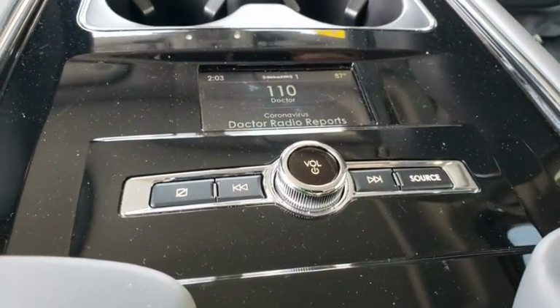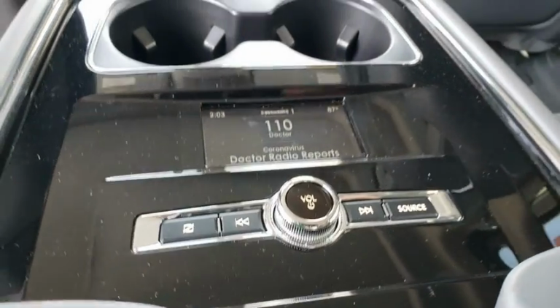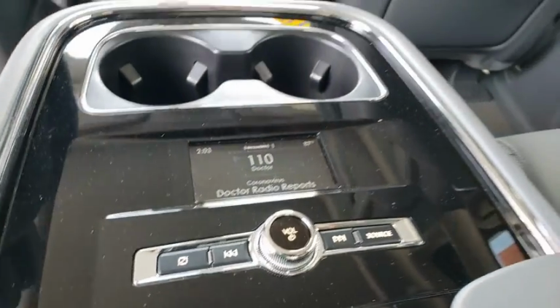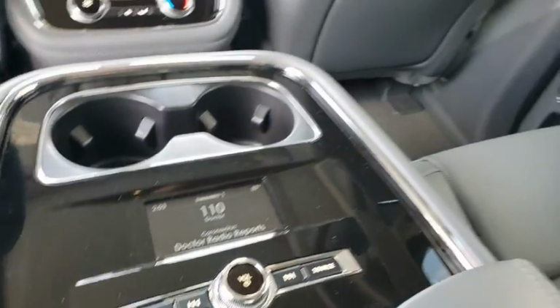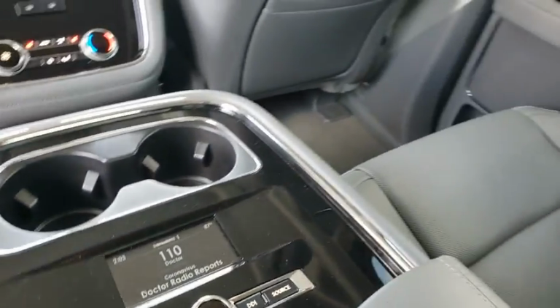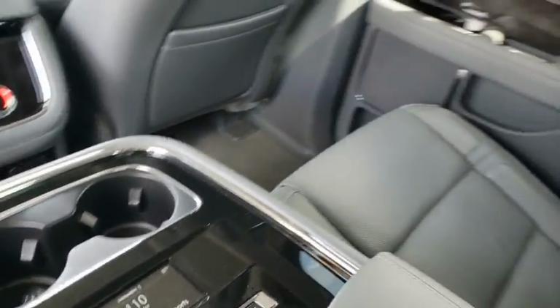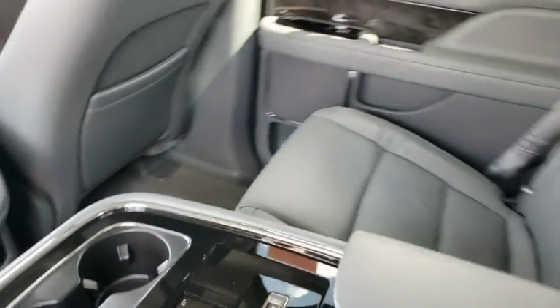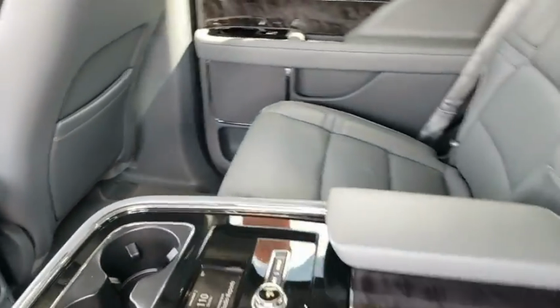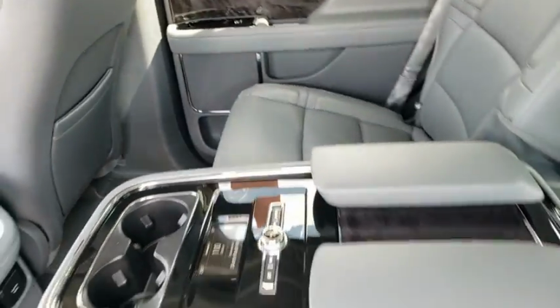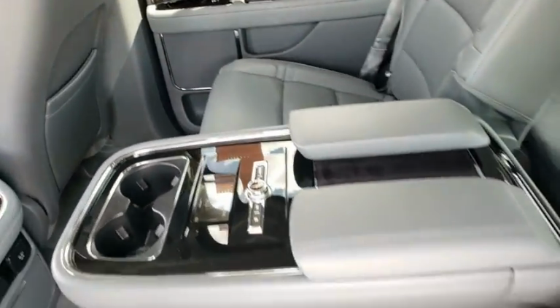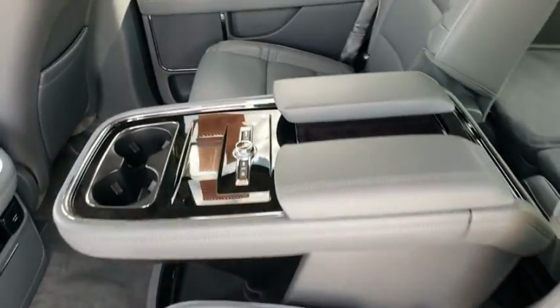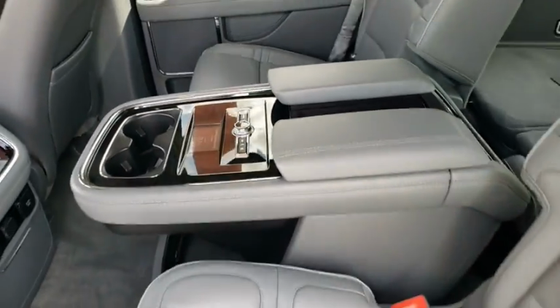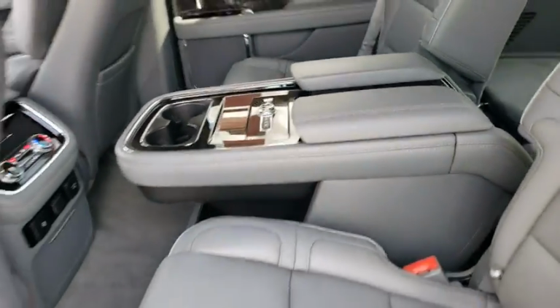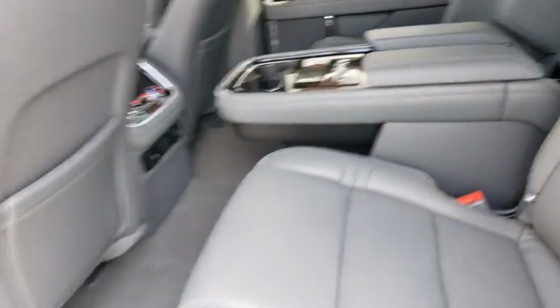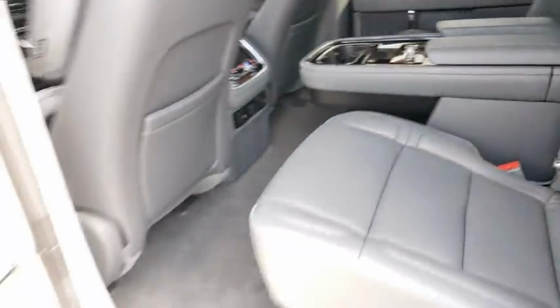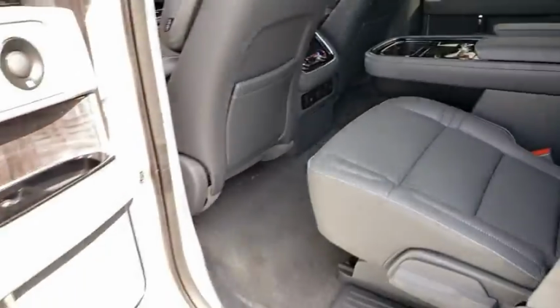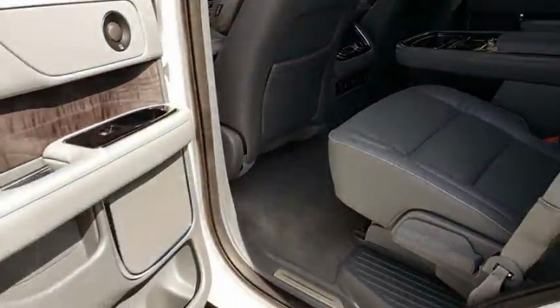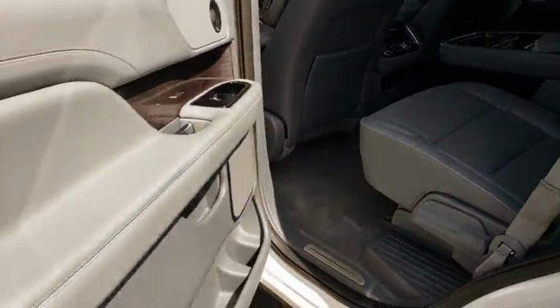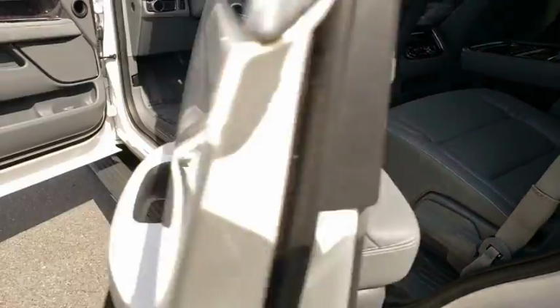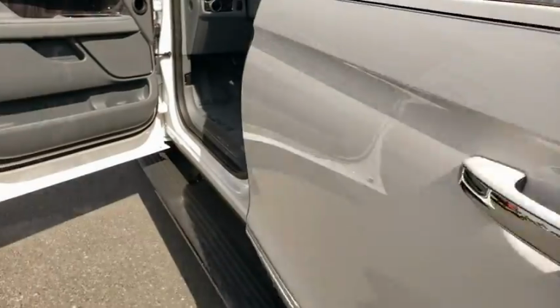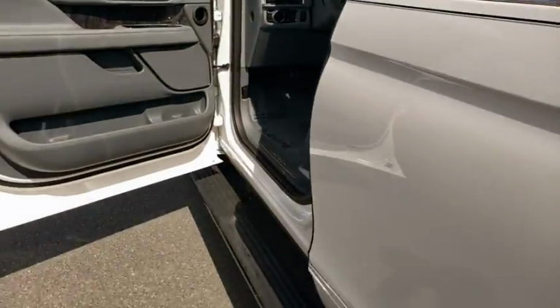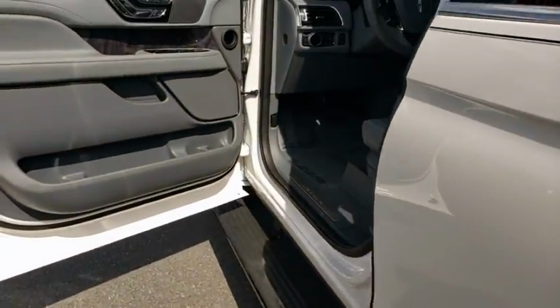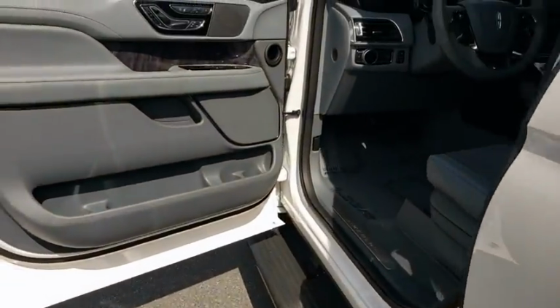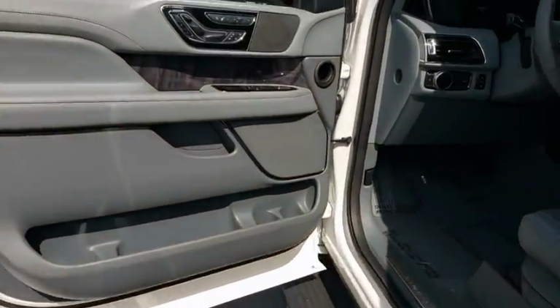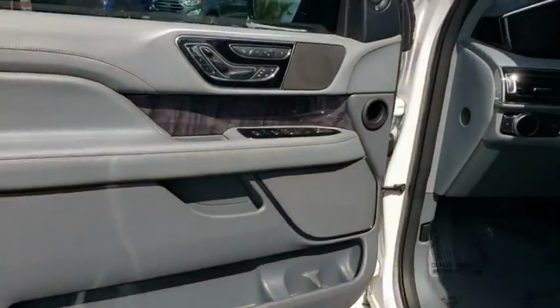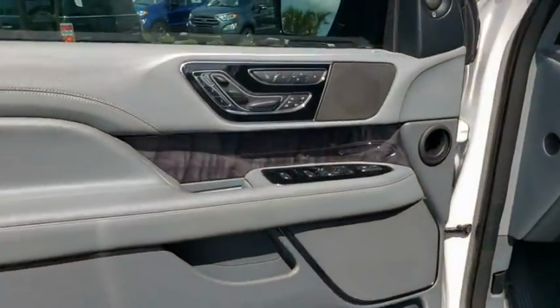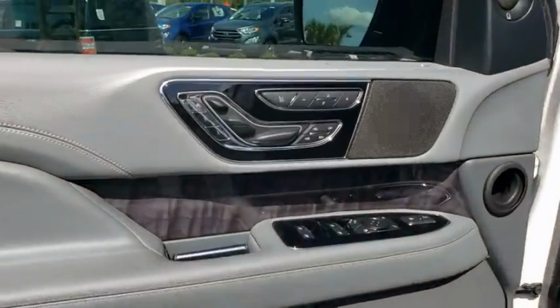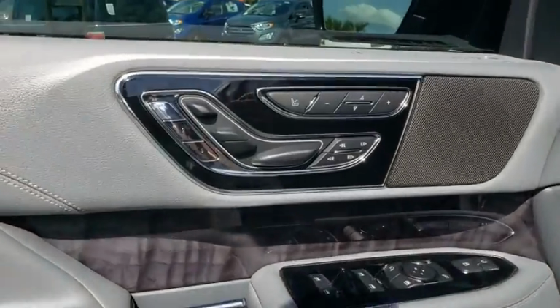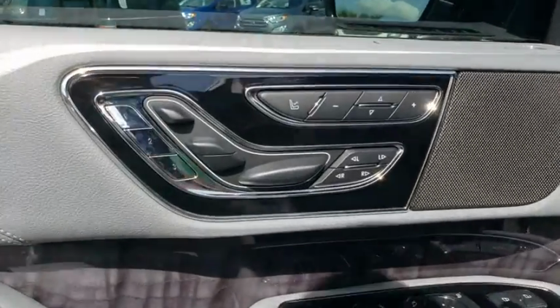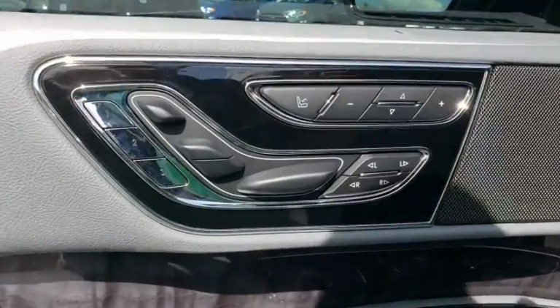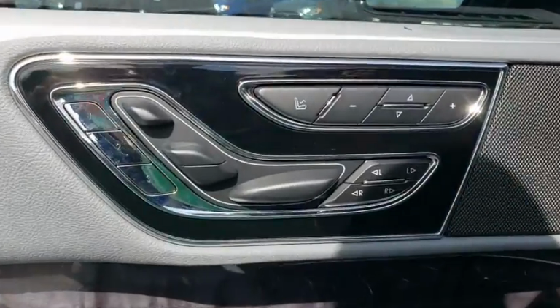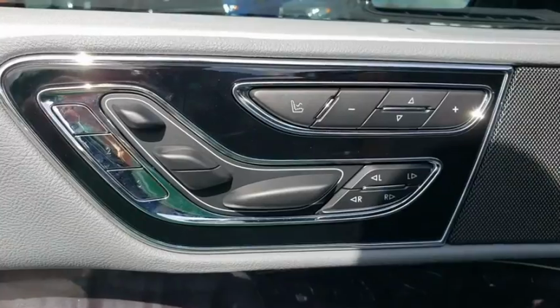Bluetooth, leather-wrapped steering wheel, adjustable steering wheel, power steering, aluminum wheels, auto-dimming rear-view mirror, four-wheel disc brakes, cruise control.